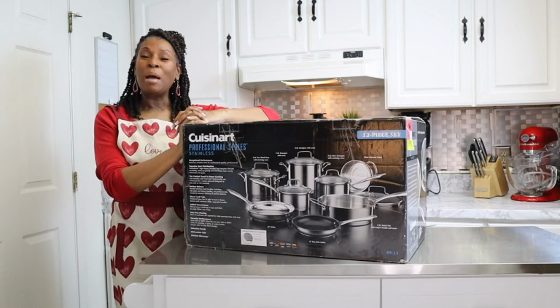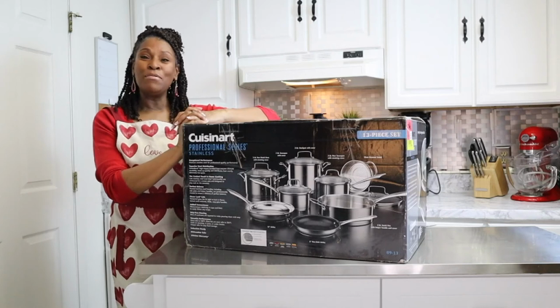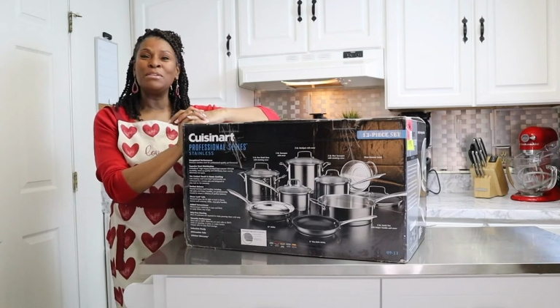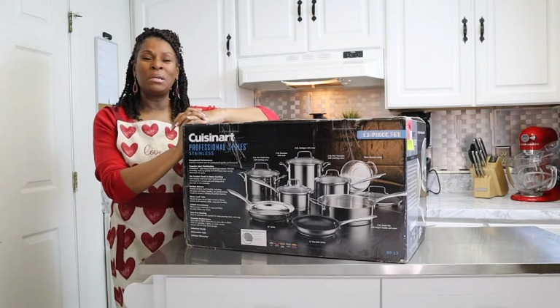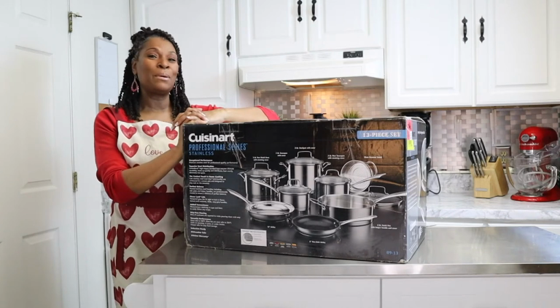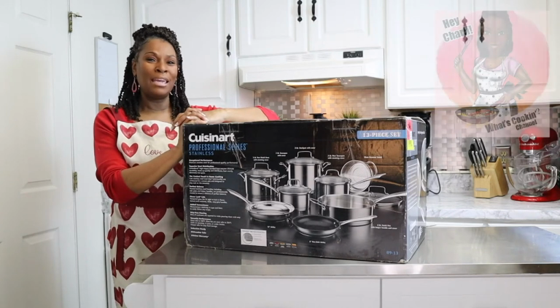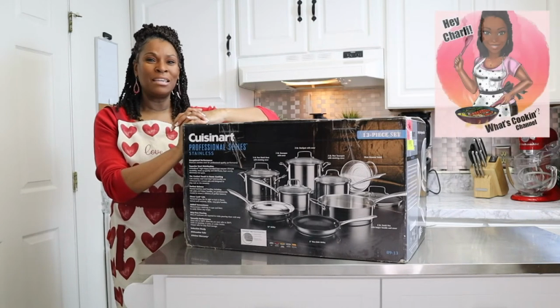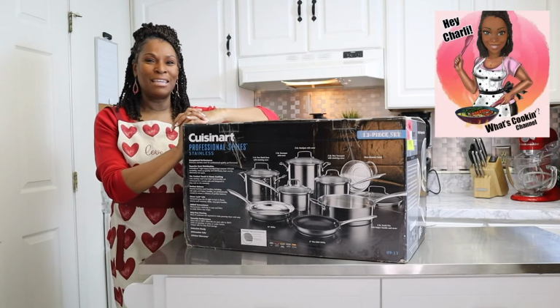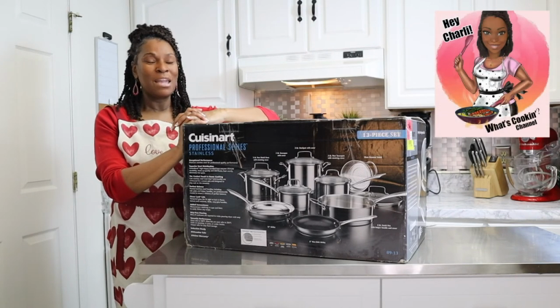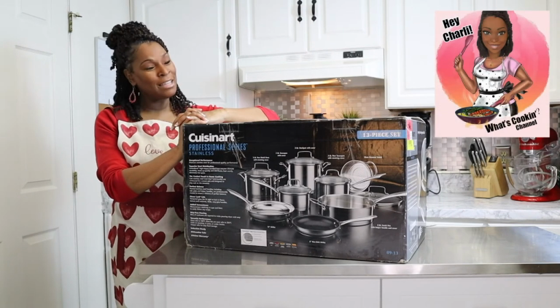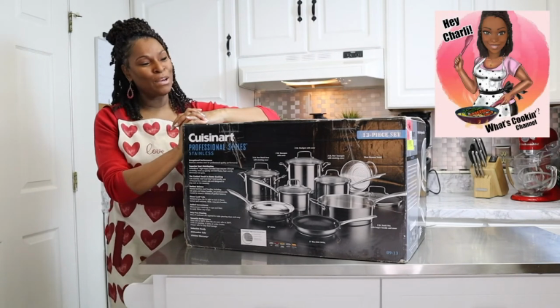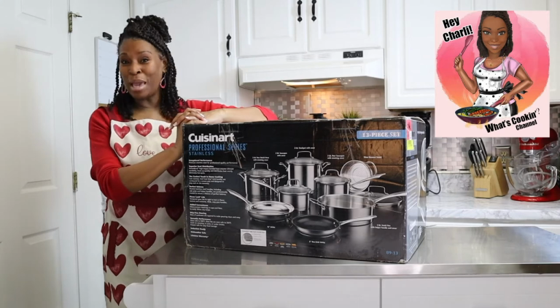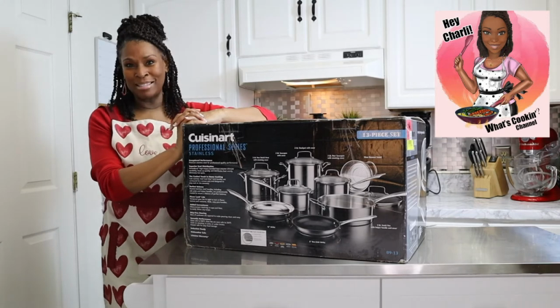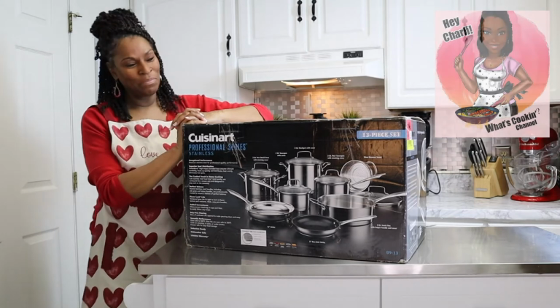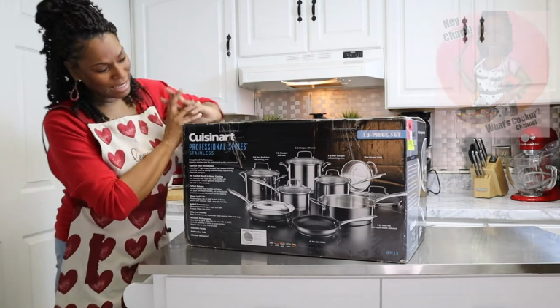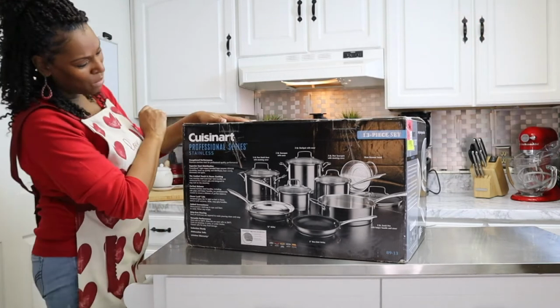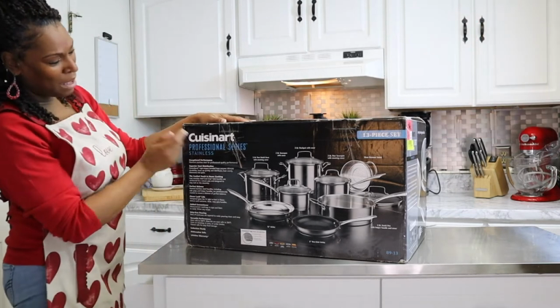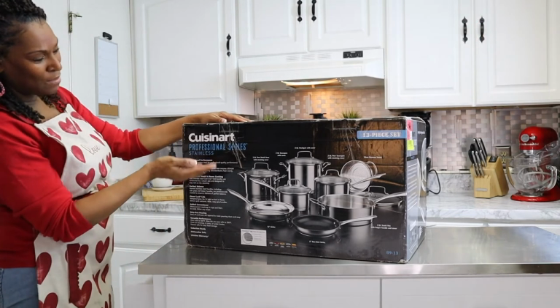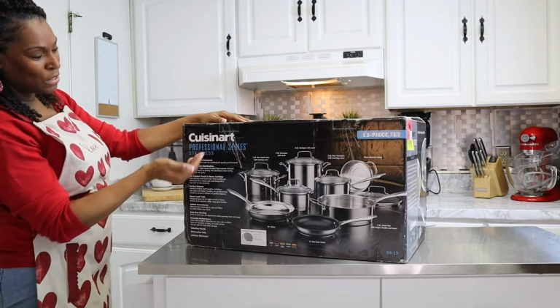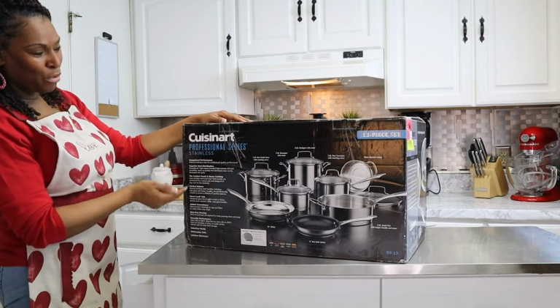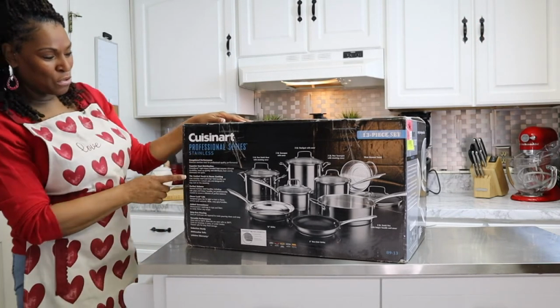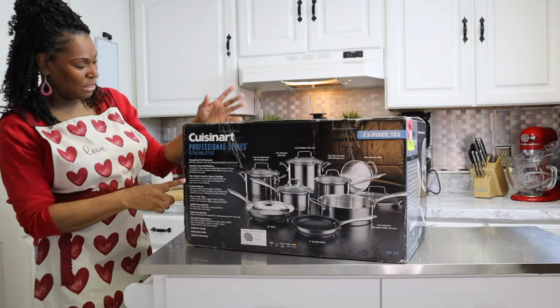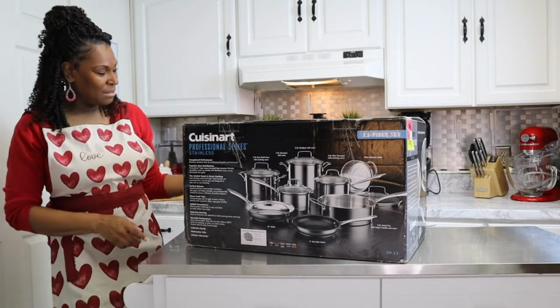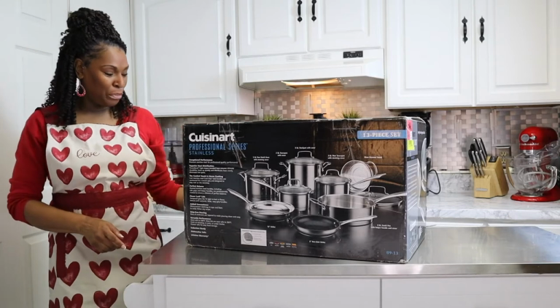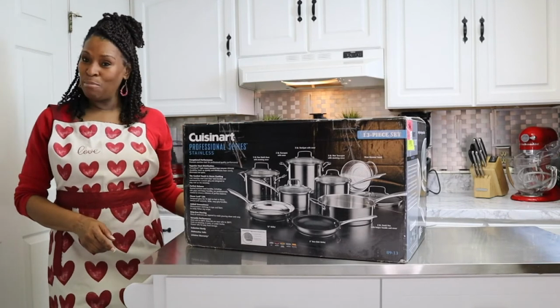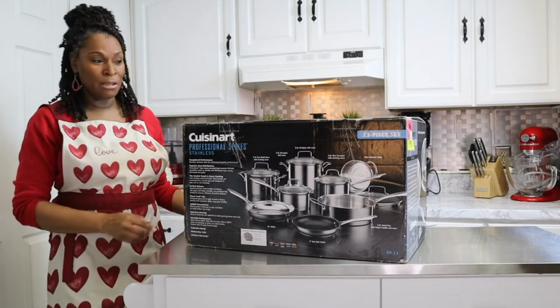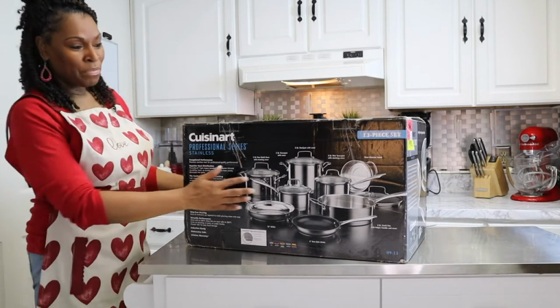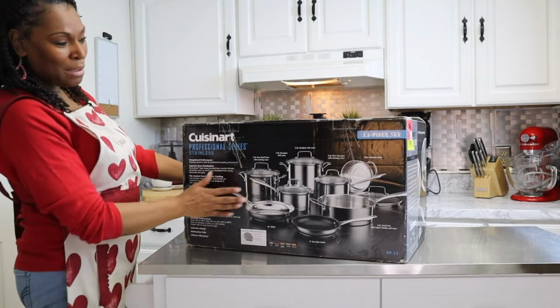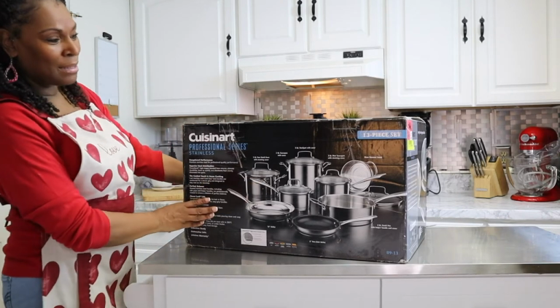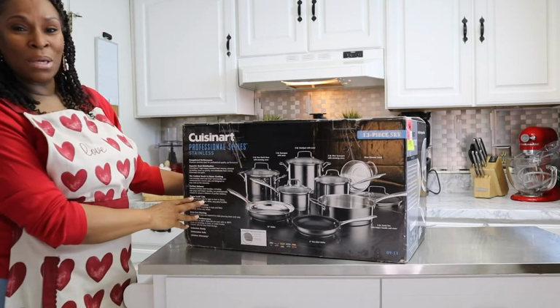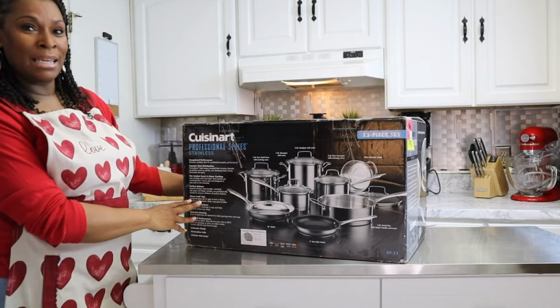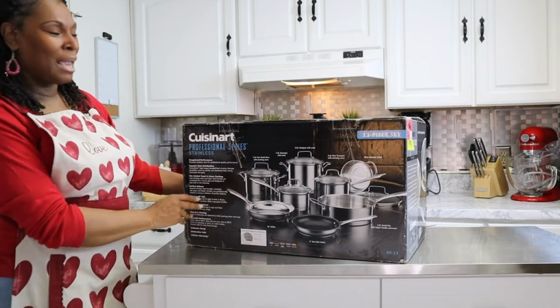I'm looking forward to you joining us on the Hey Charlie Cooking channel. Now let's get ready for the unboxing. Today we will be unboxing the Cuisinart Professional Series Stainless Steel 13-piece Pots and Pans. I'm so excited — it just came.